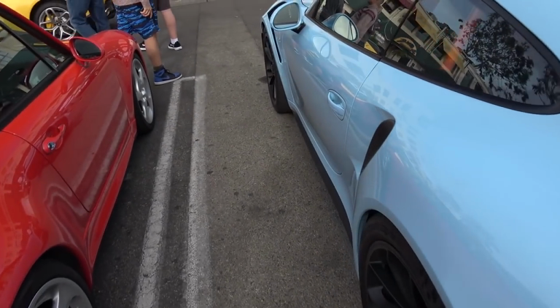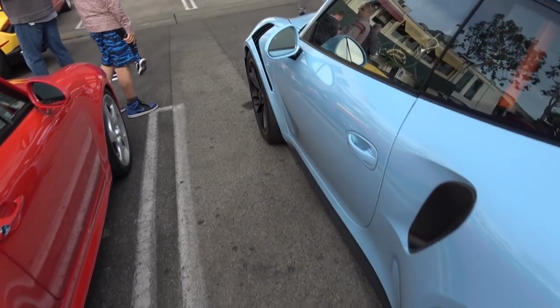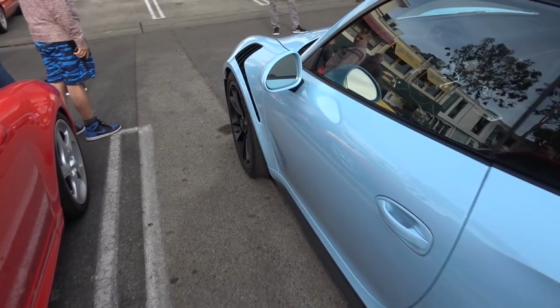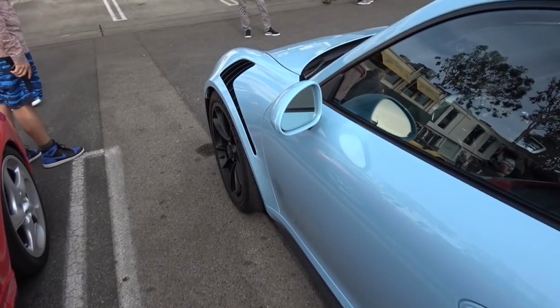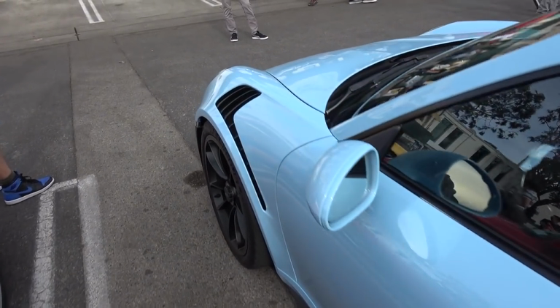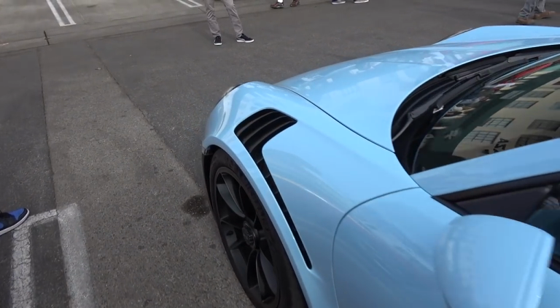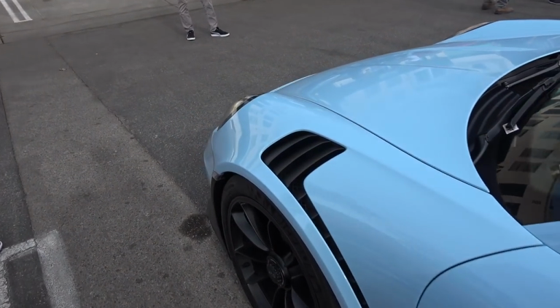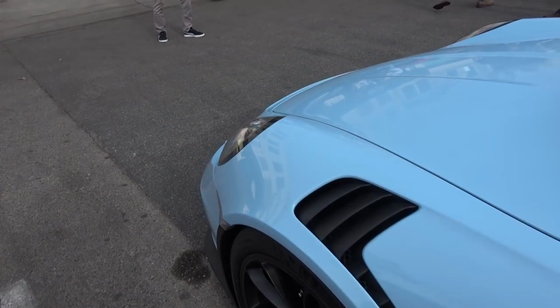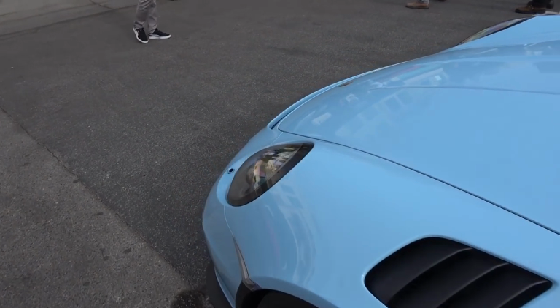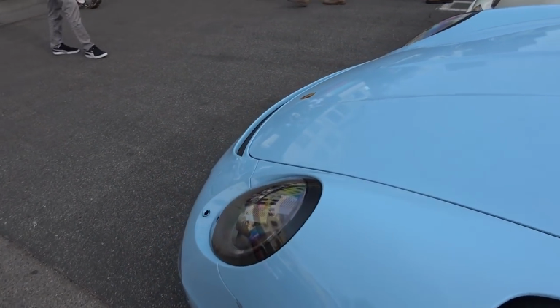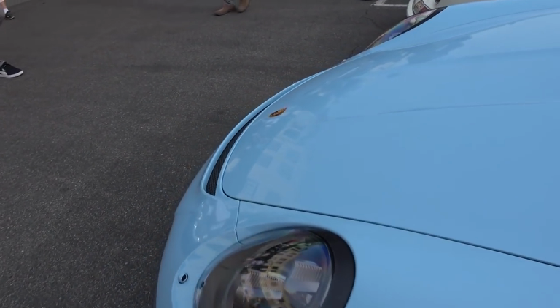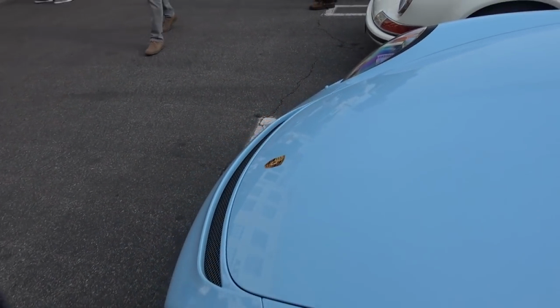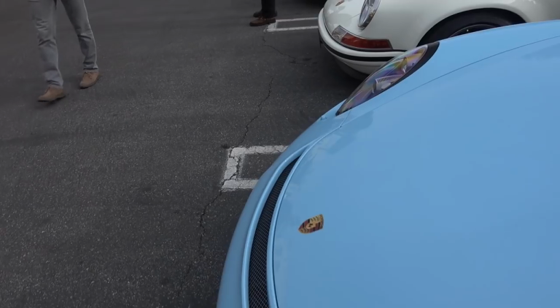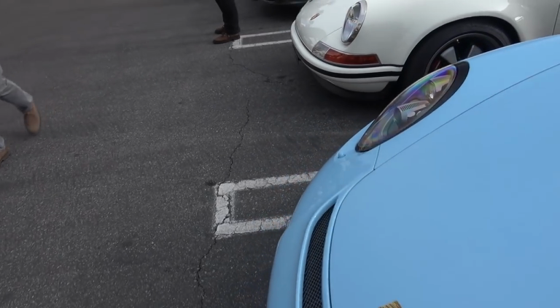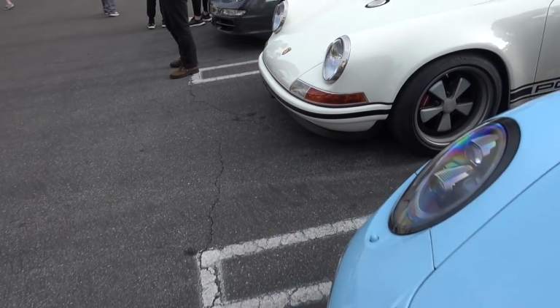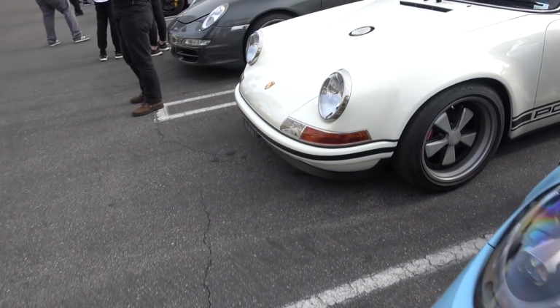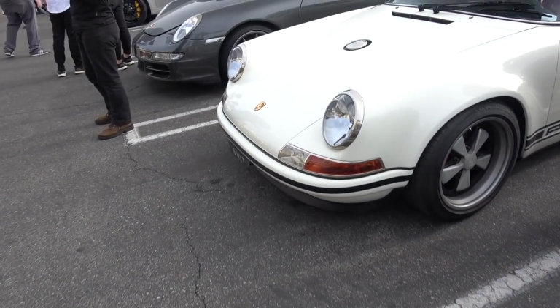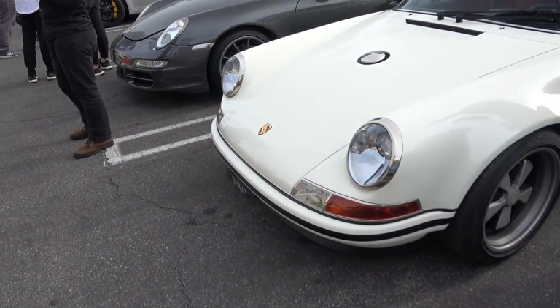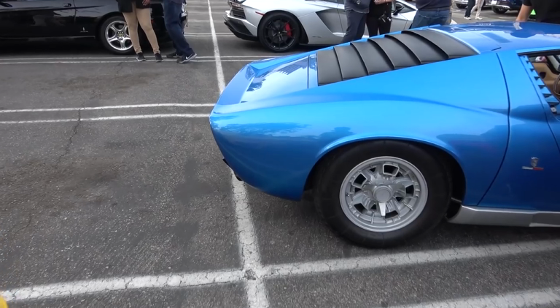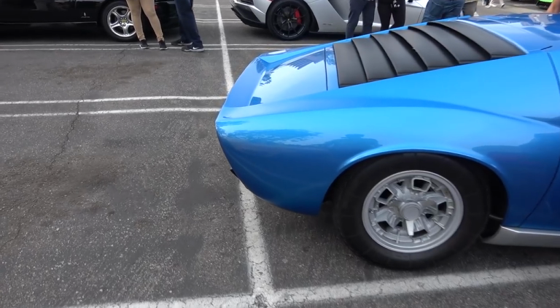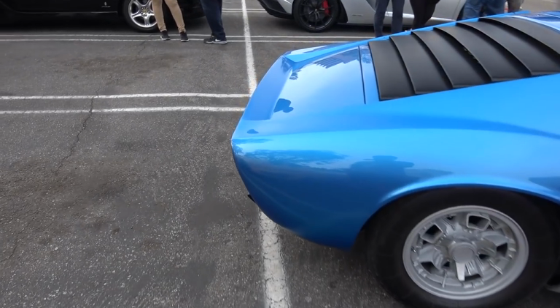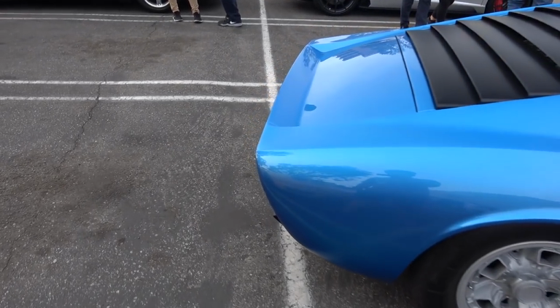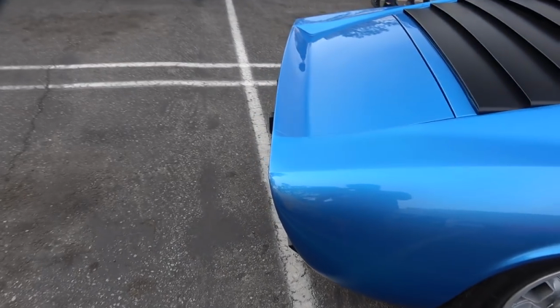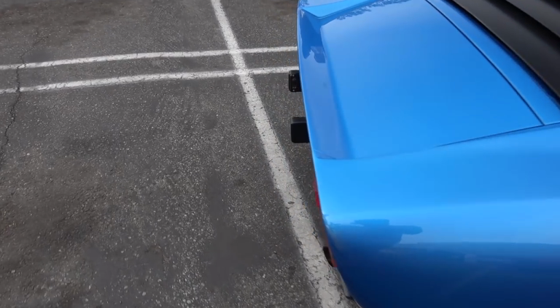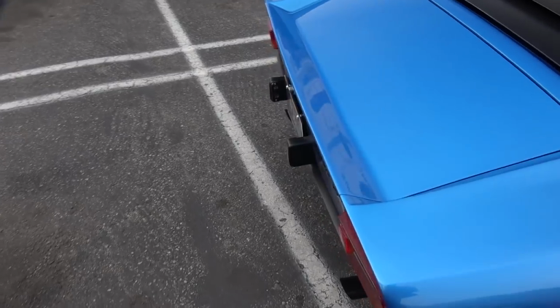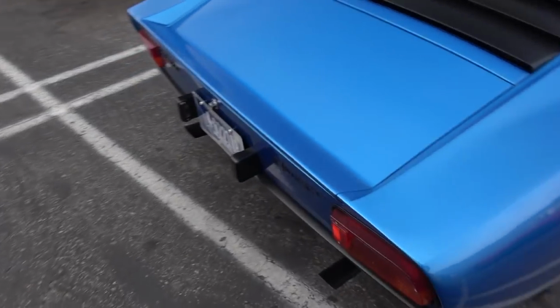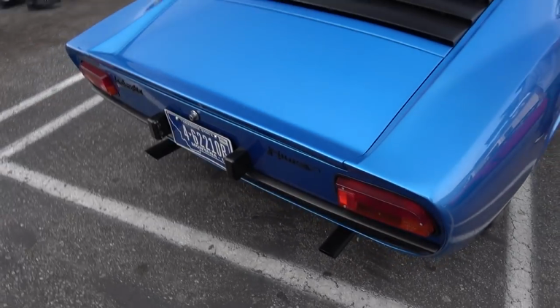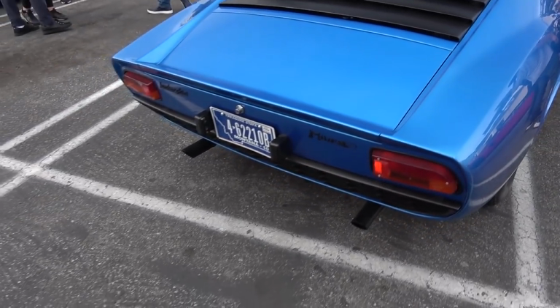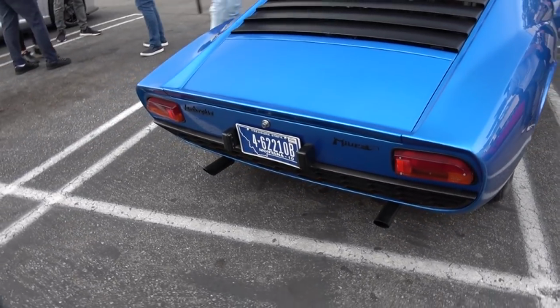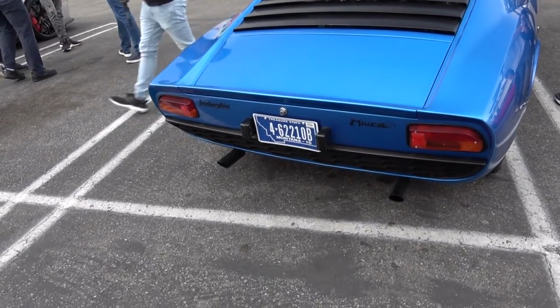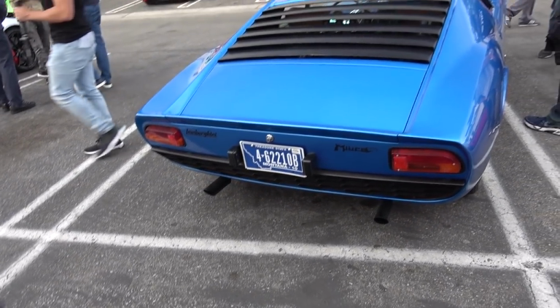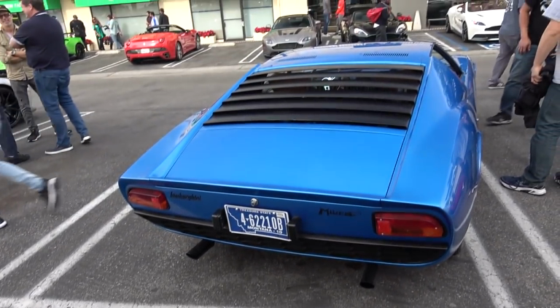This car belongs to the Magsiege, all the way from the UK, baby. This is a really sick color — I'm digging this. Give Porsche some love today, guys. Beautiful blue Miura. Nice. On Montana plates, nonetheless.